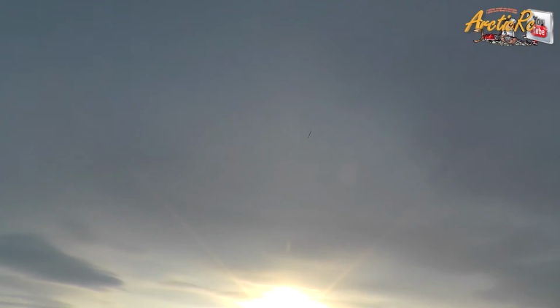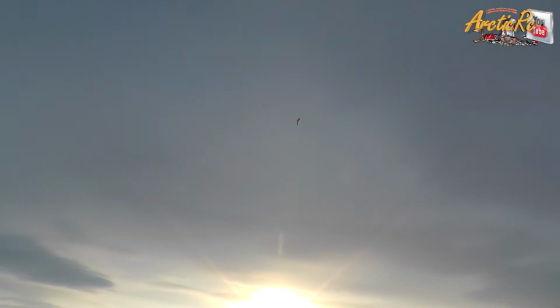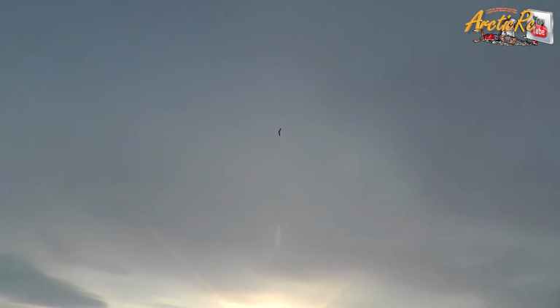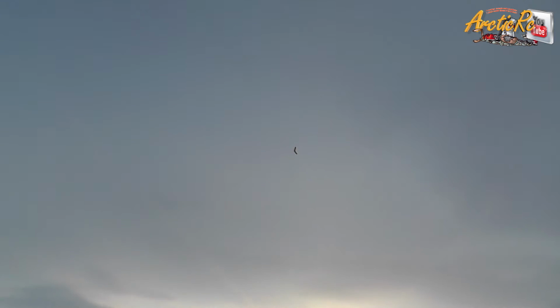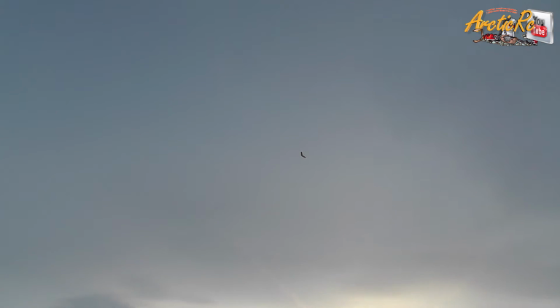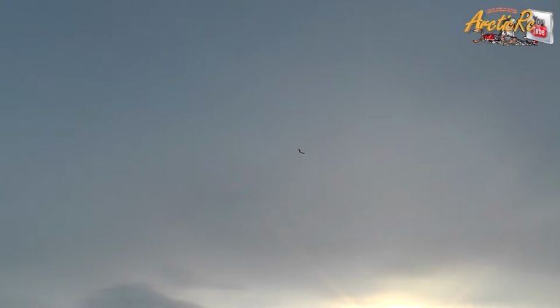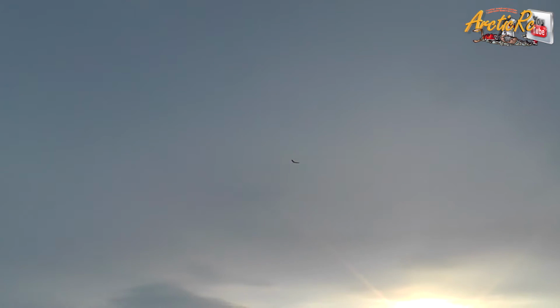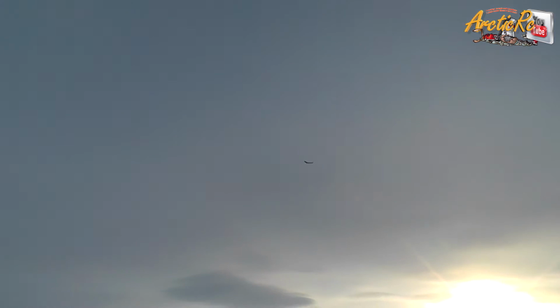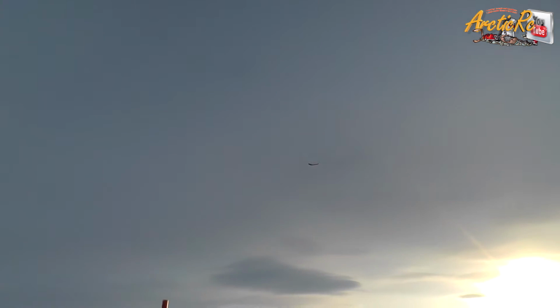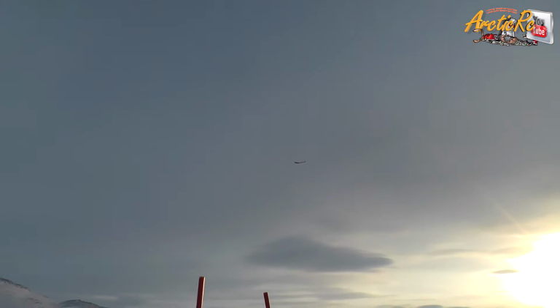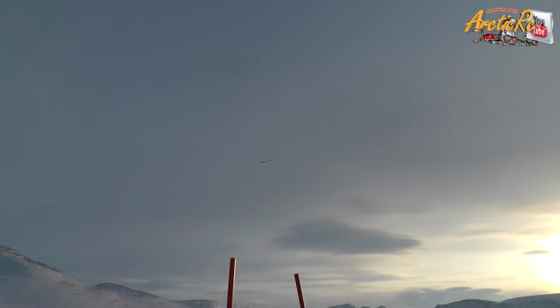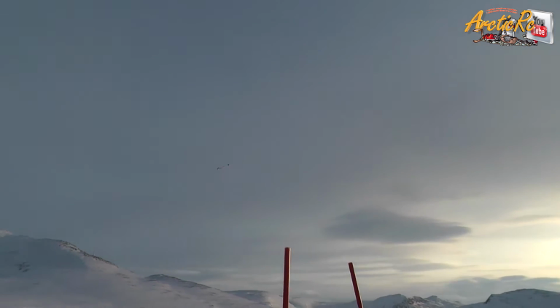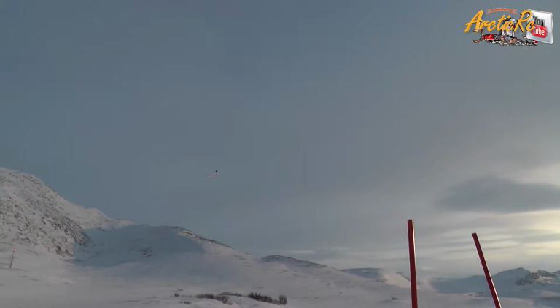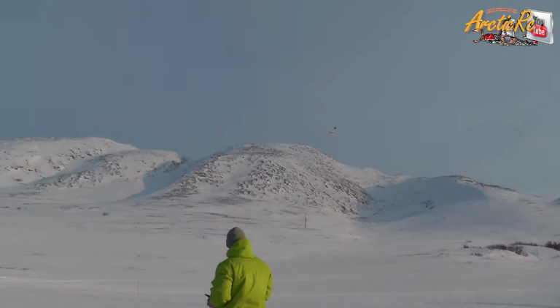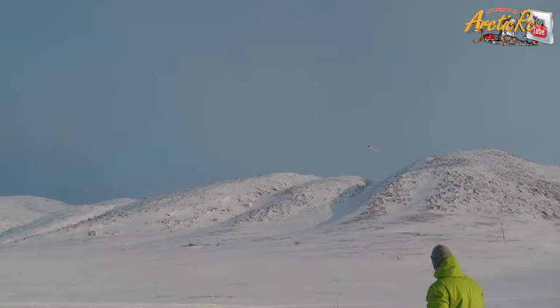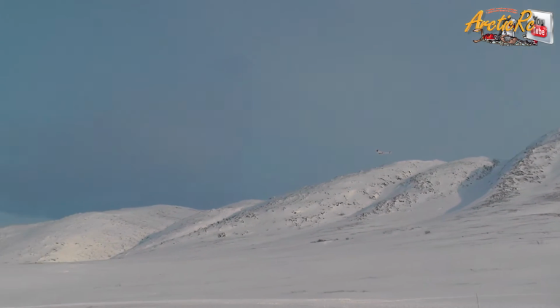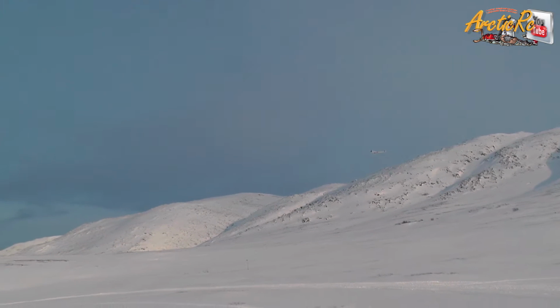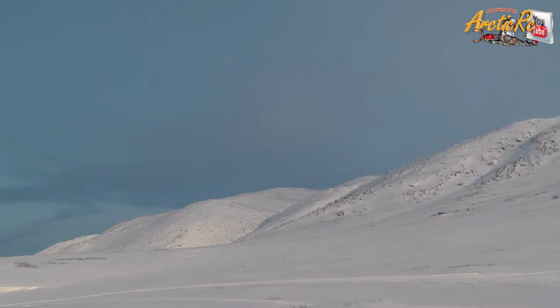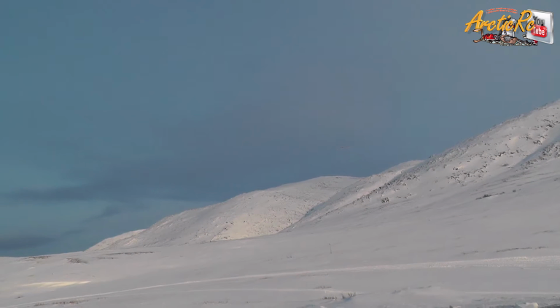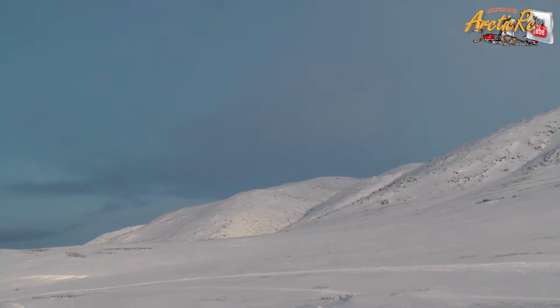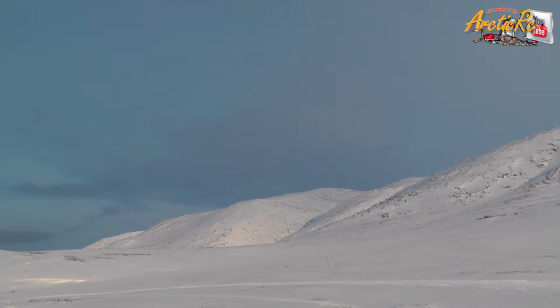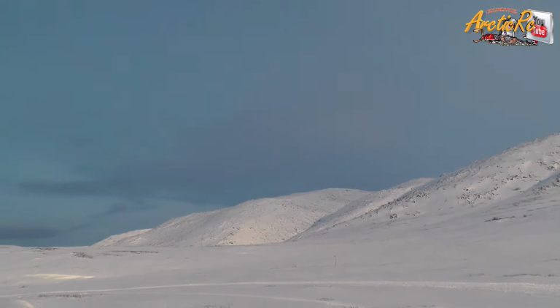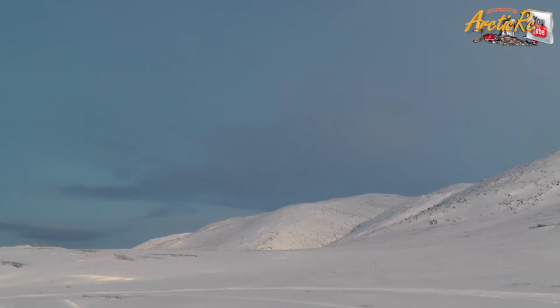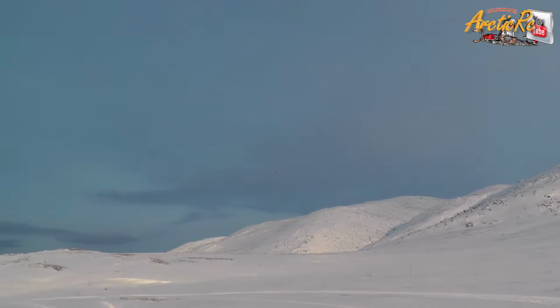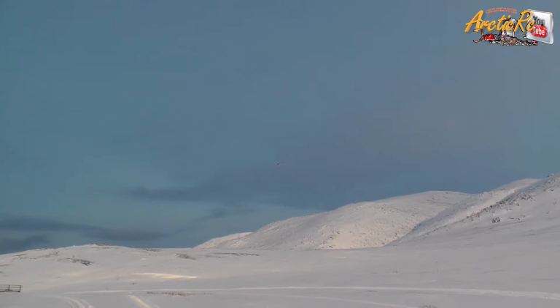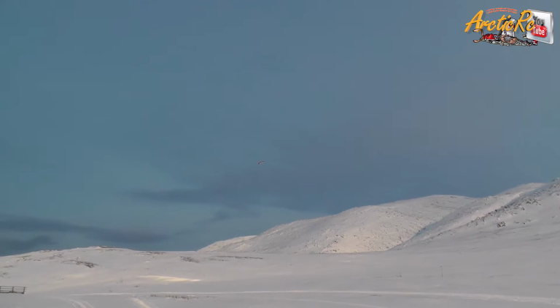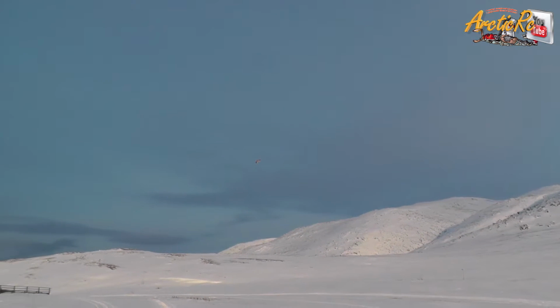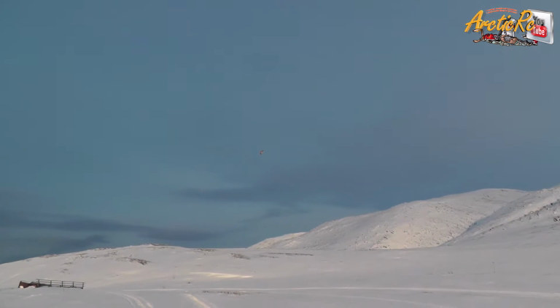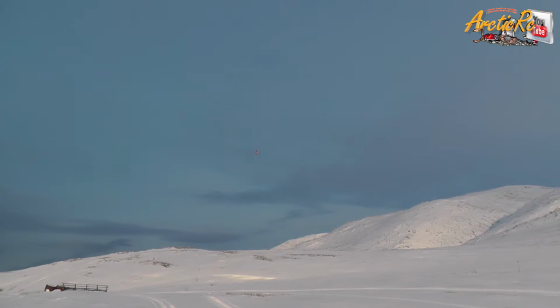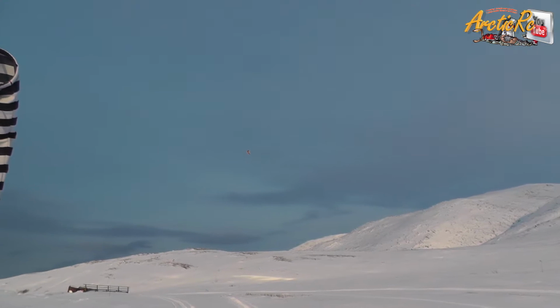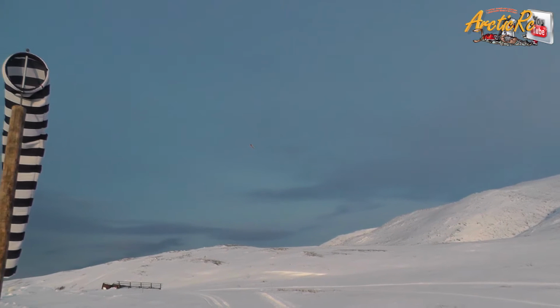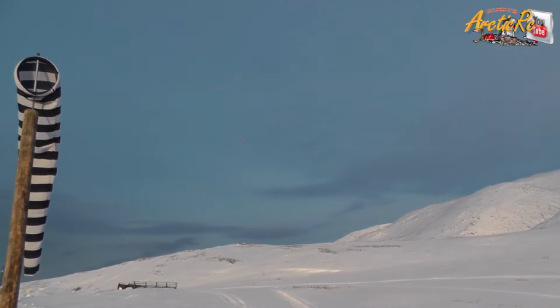Now she's quite a little bit... now she flies beautiful.